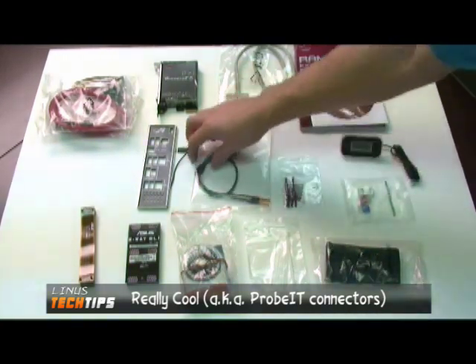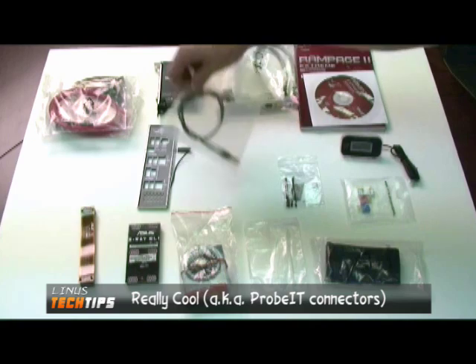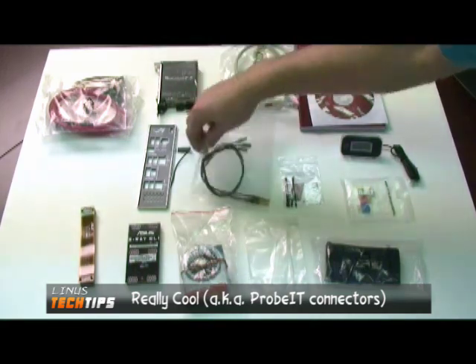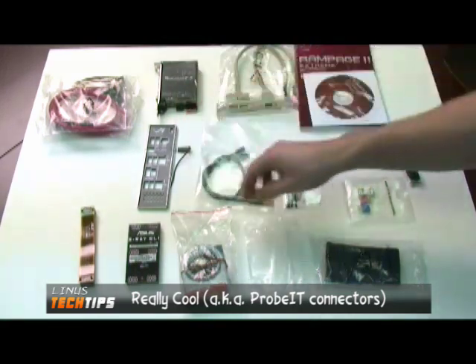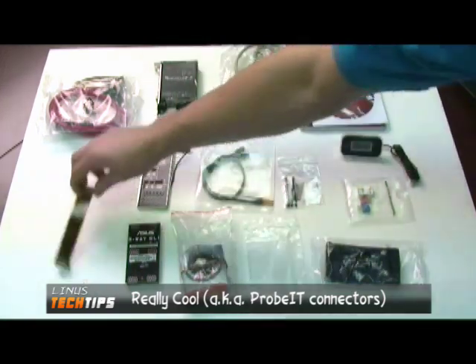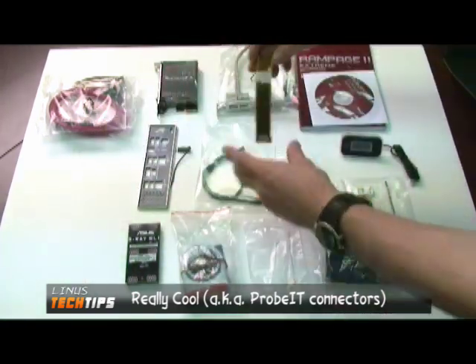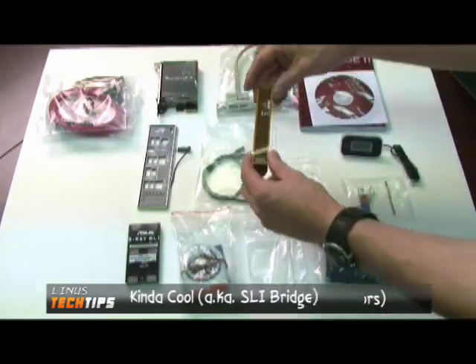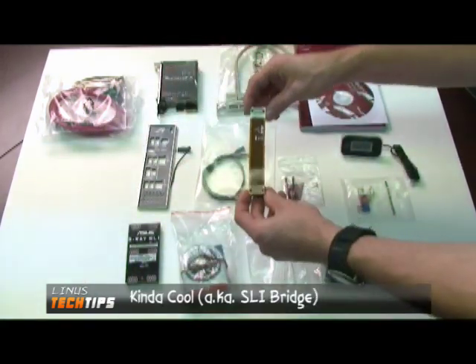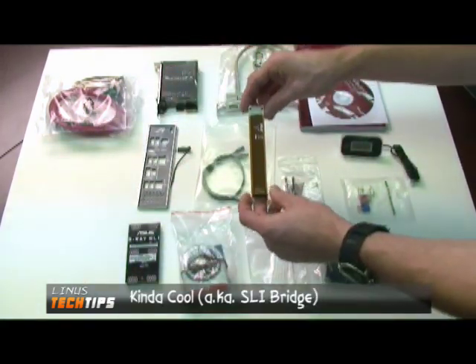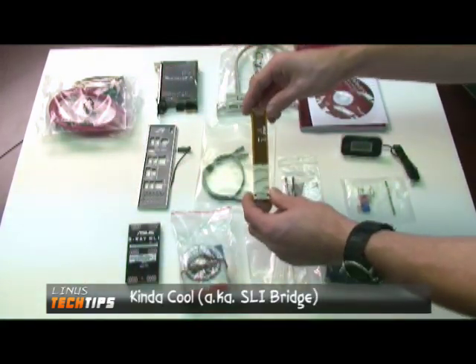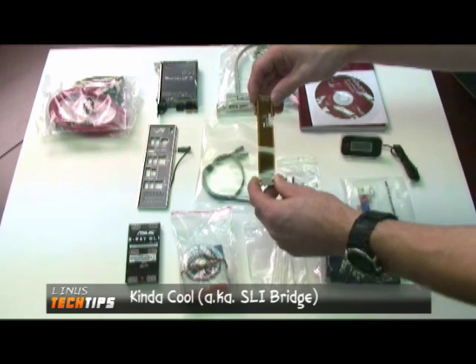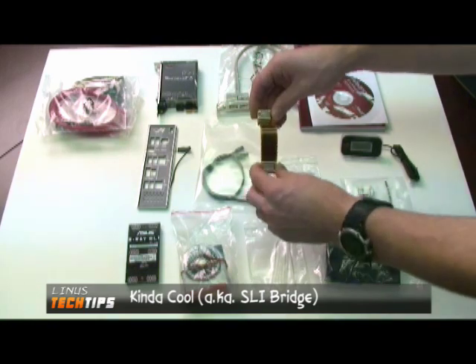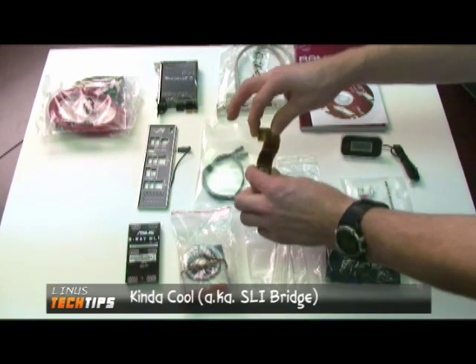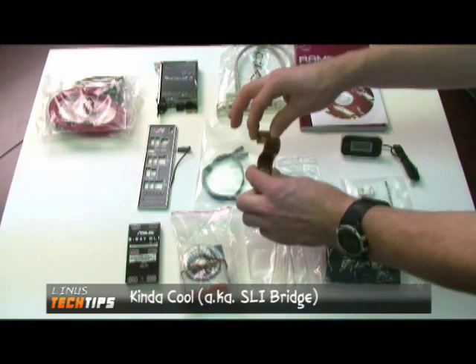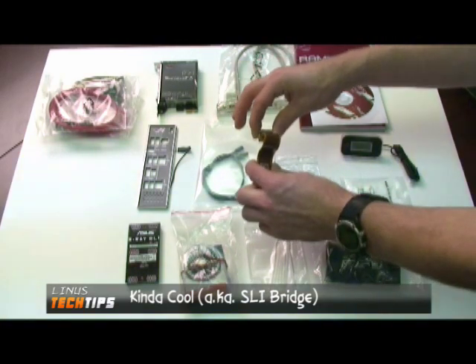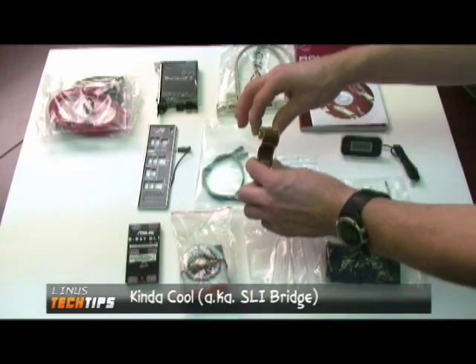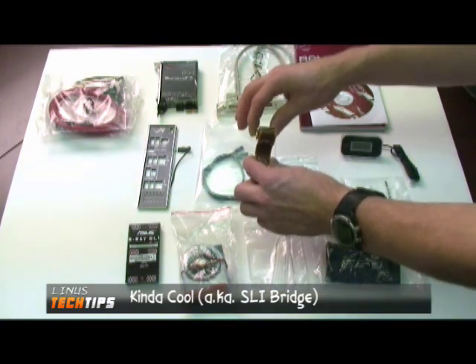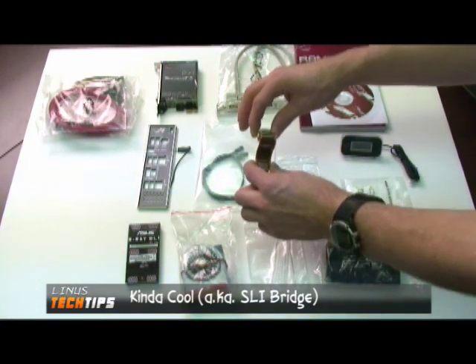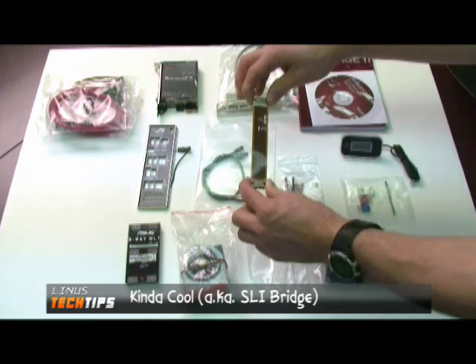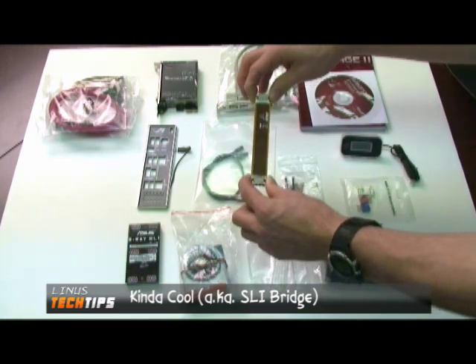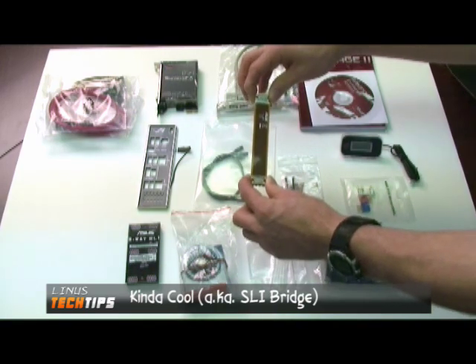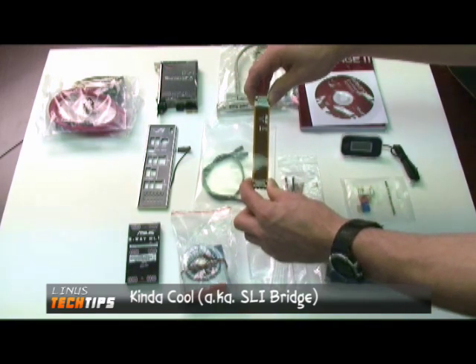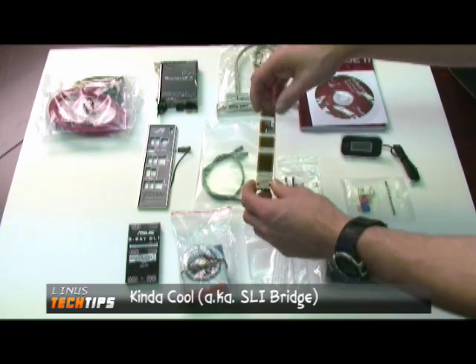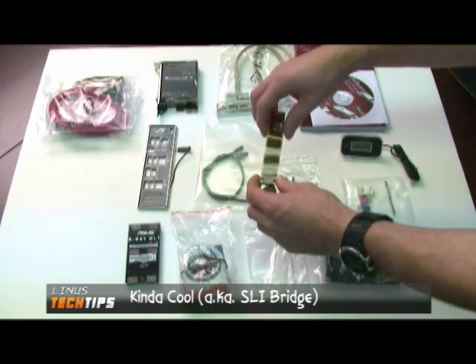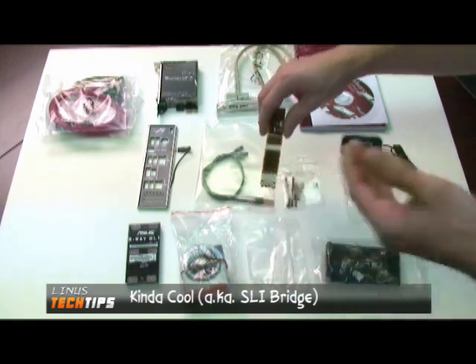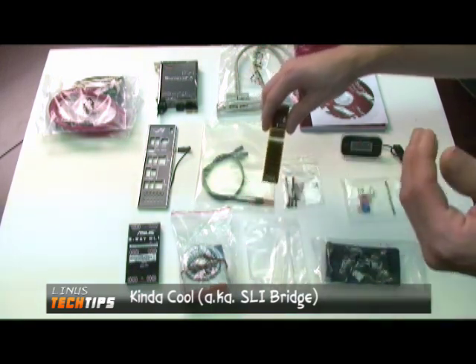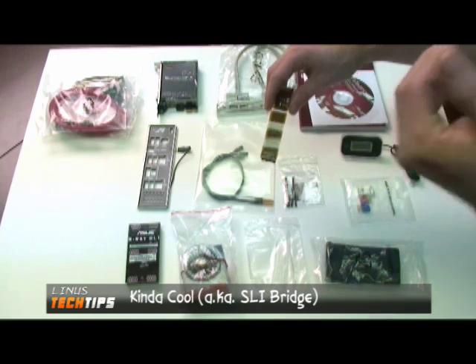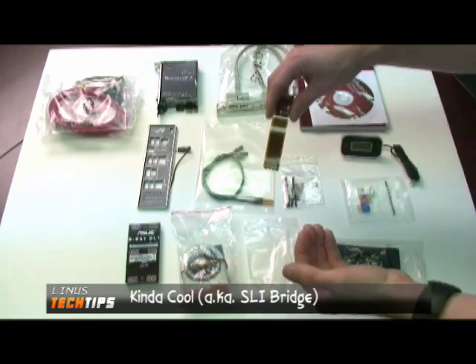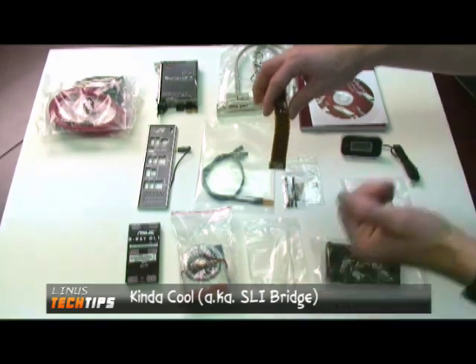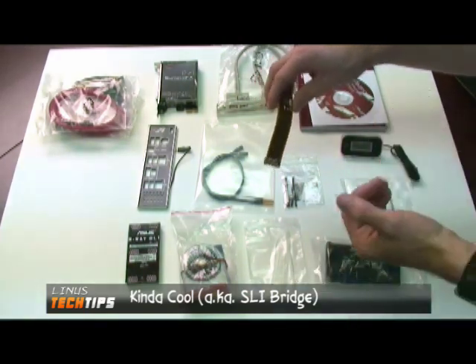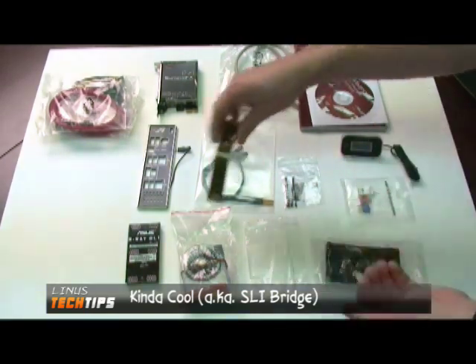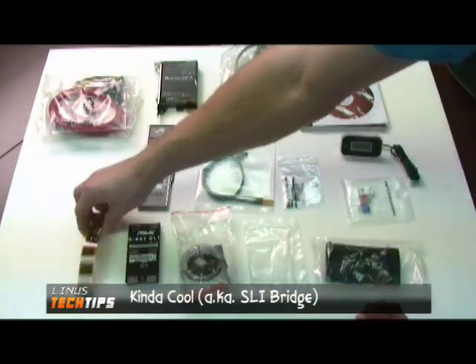These are some temp probes. And this is kind of cool — you've got a flexible SLI bridge. That means you can either use the two slots that are closer to each other for SLI, or the two that are further apart. That means you can decide whether you want an extra PCI Express or an extra PCI slot as your extra.